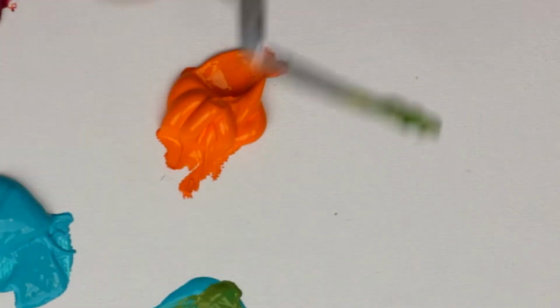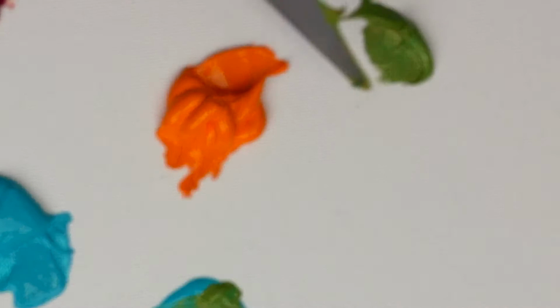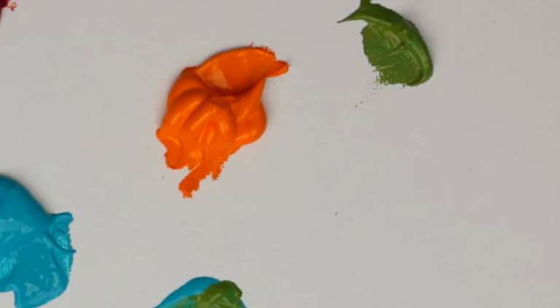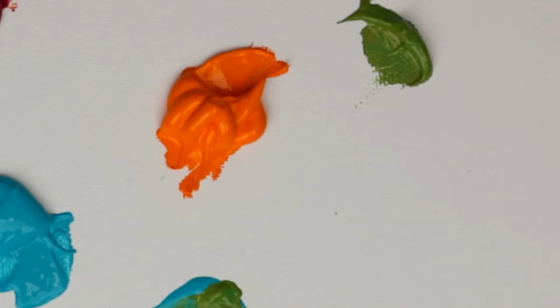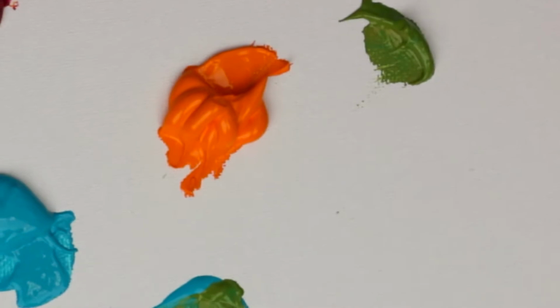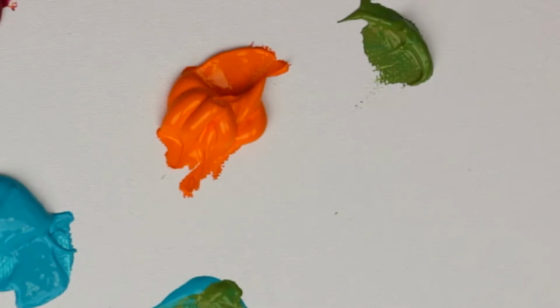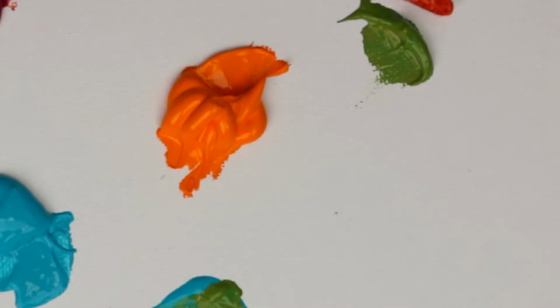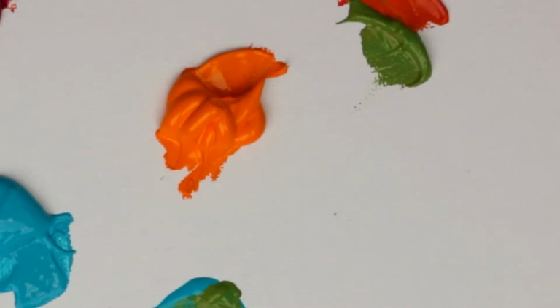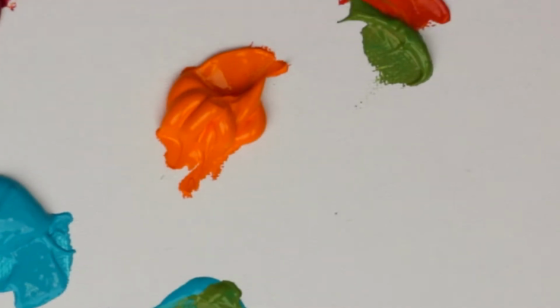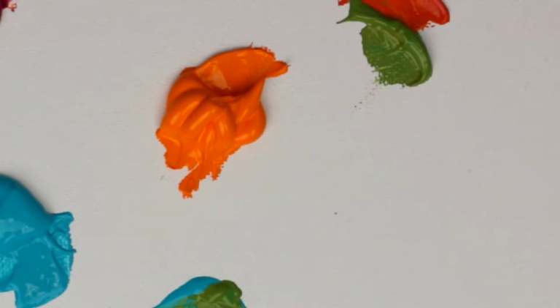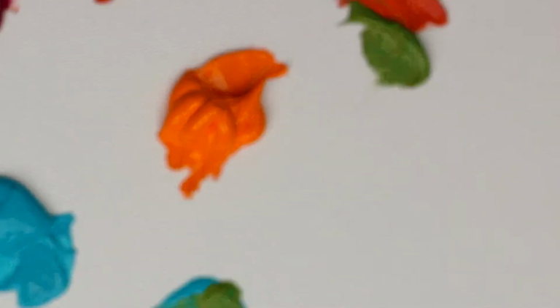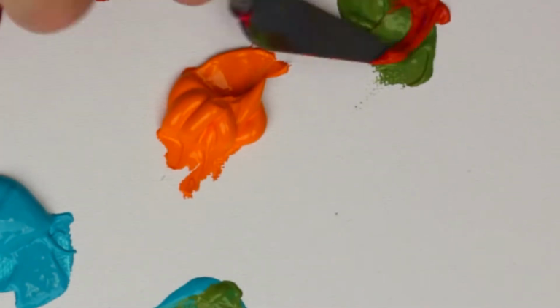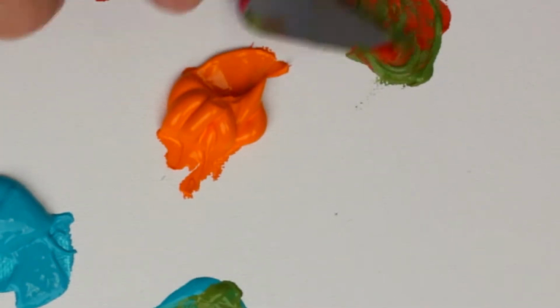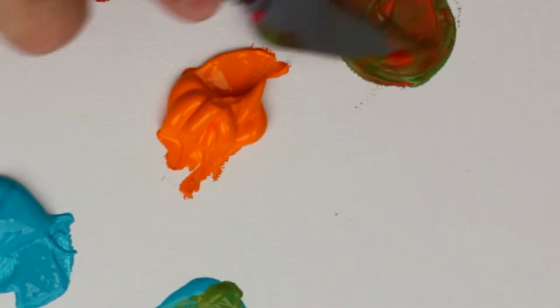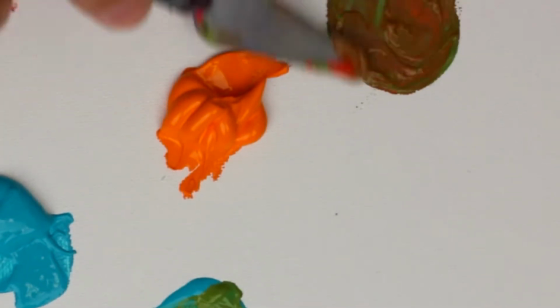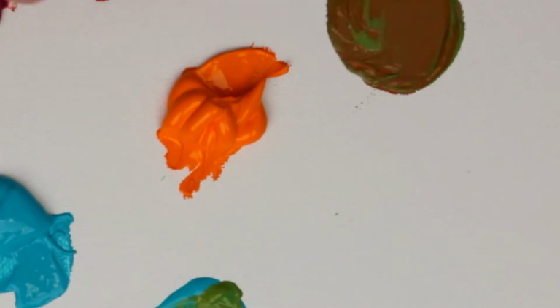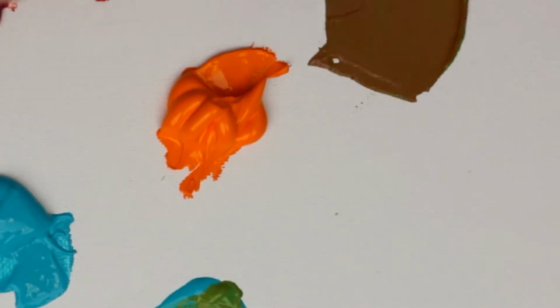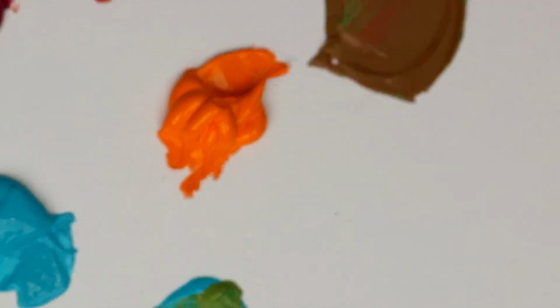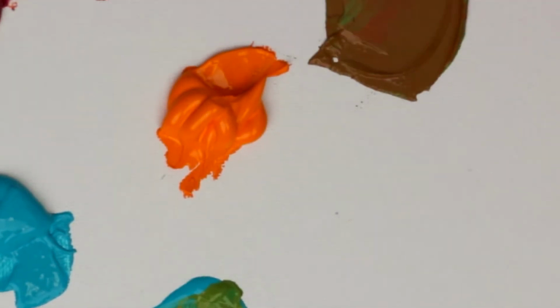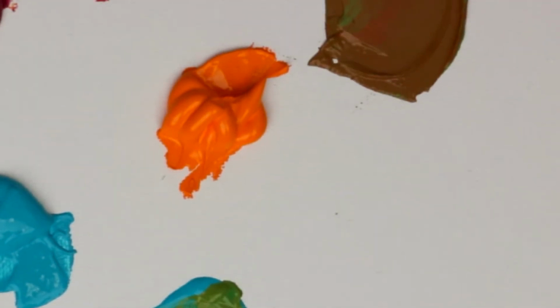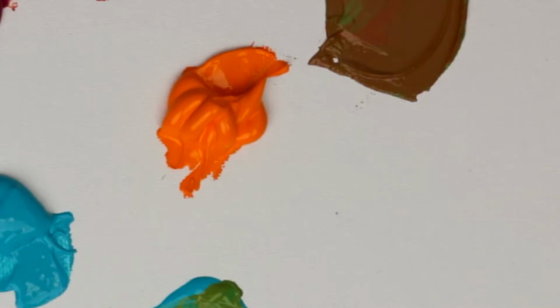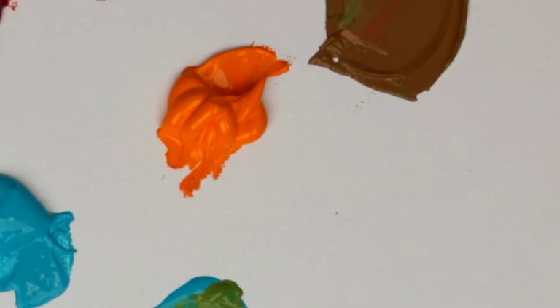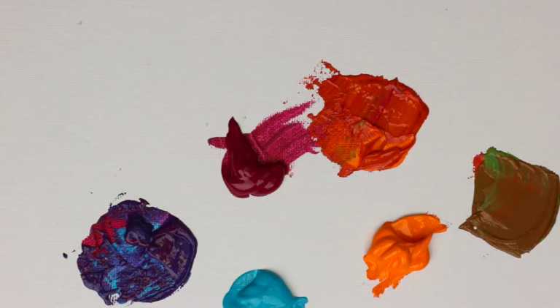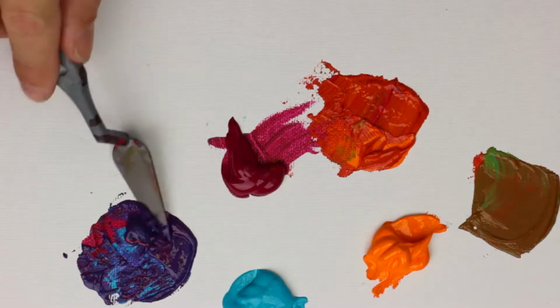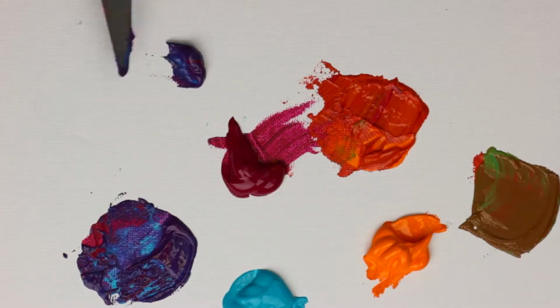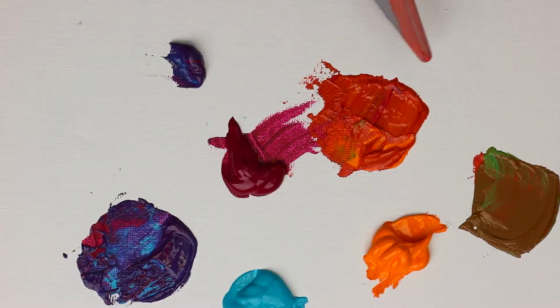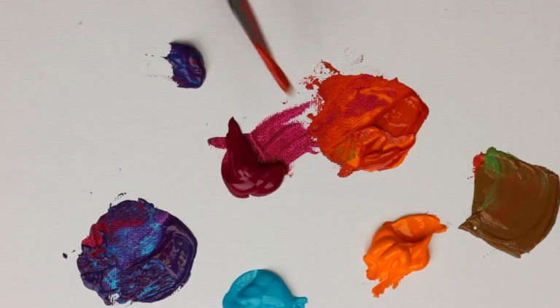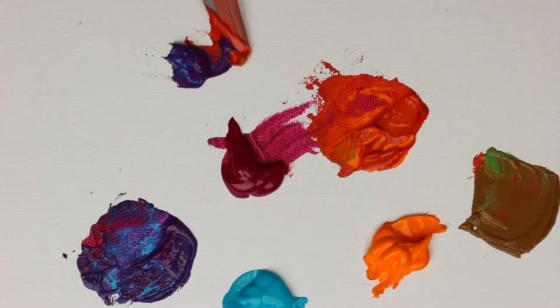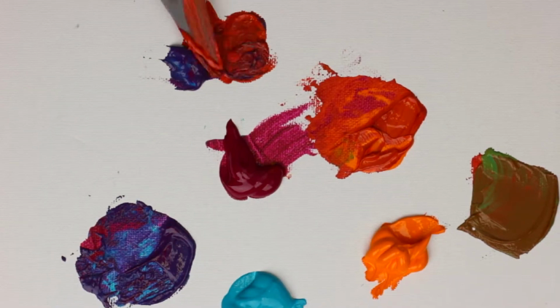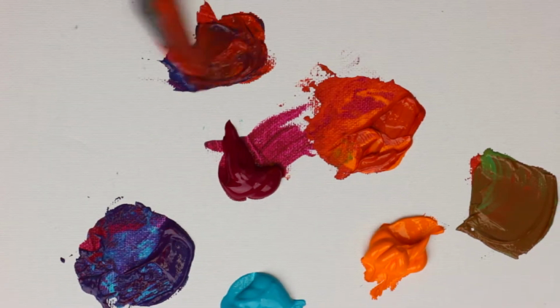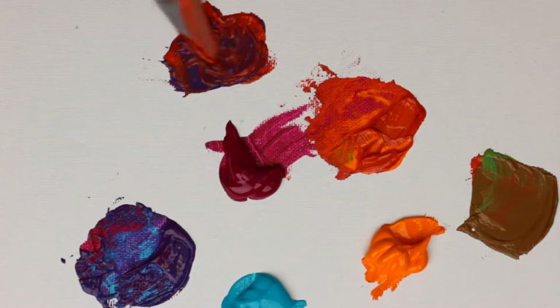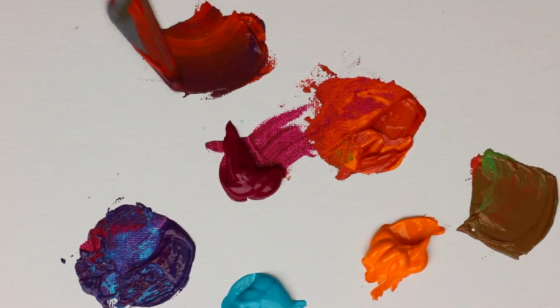Just the ones side by side — take the two mixed puddles that are side by side and go around the outside again.